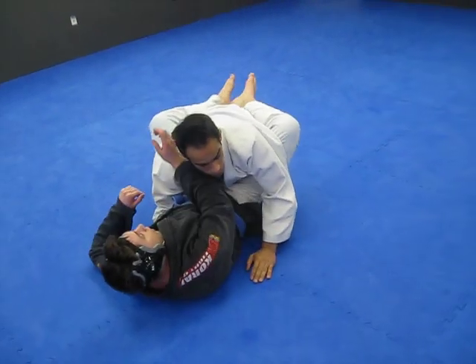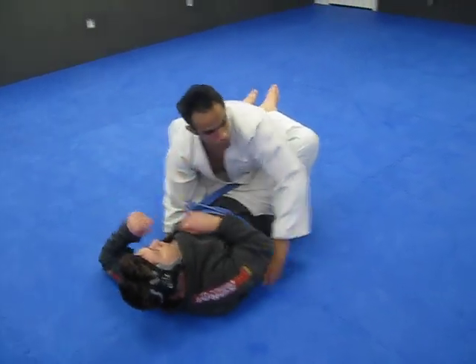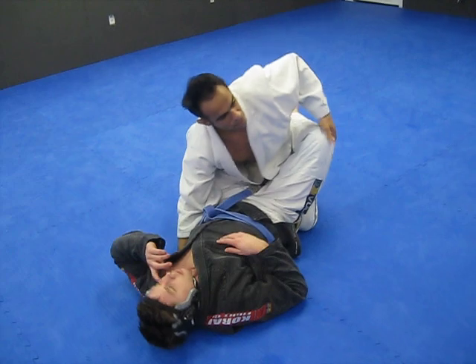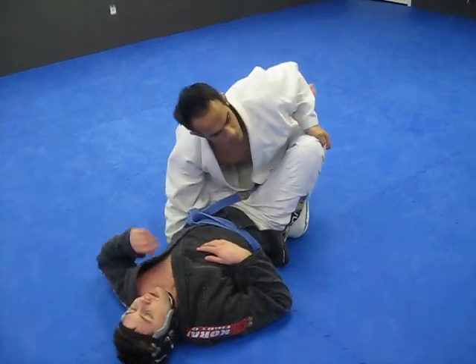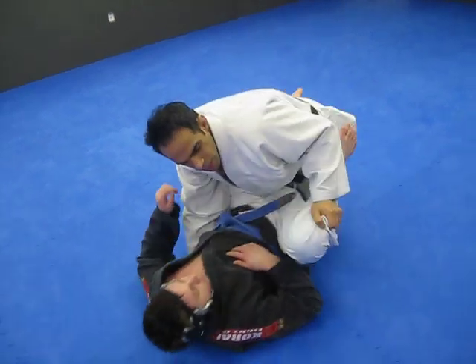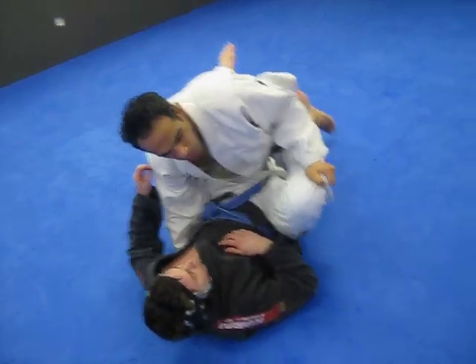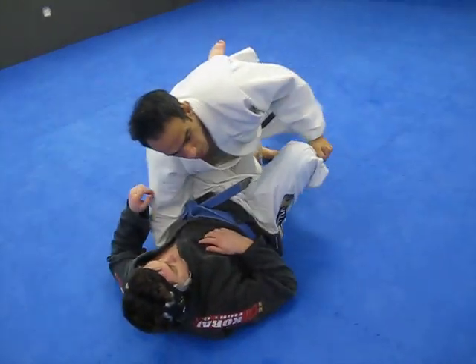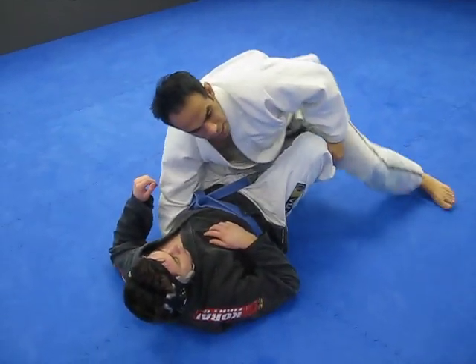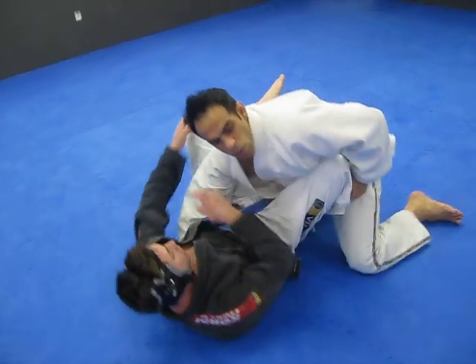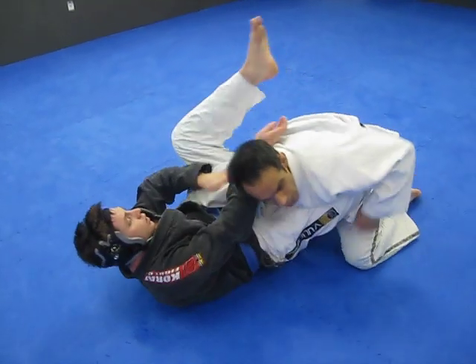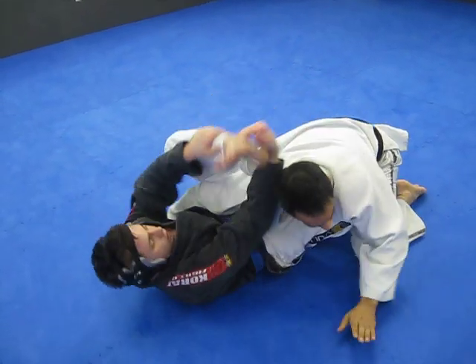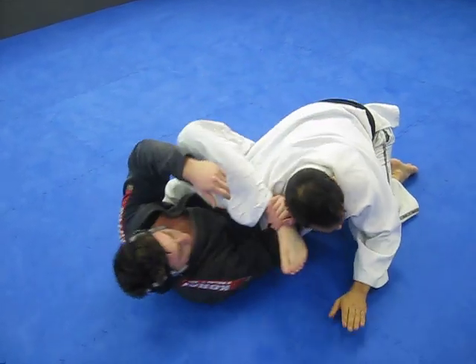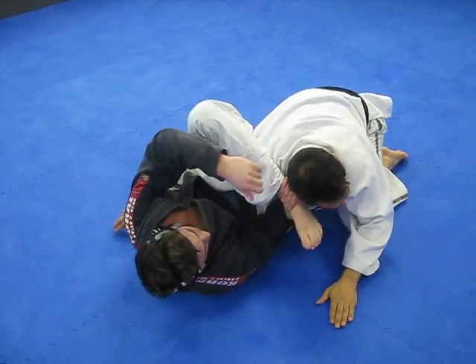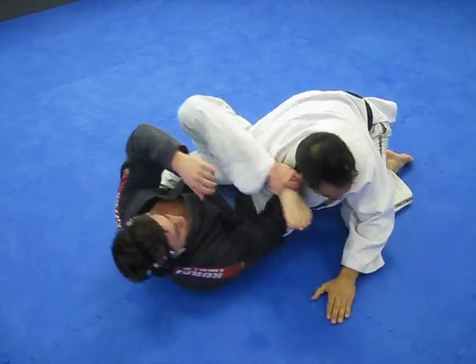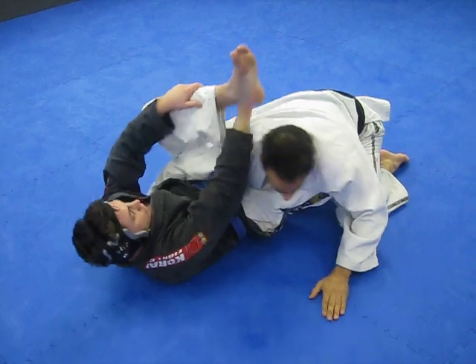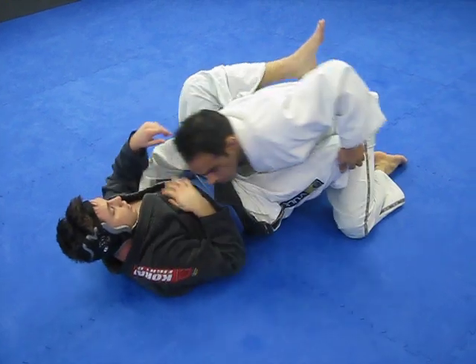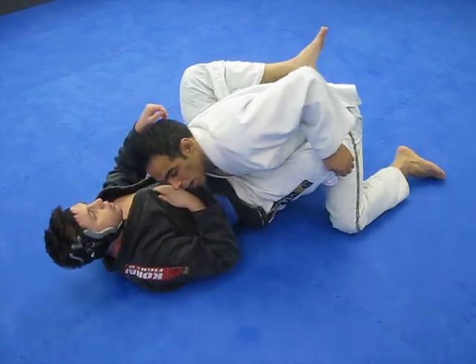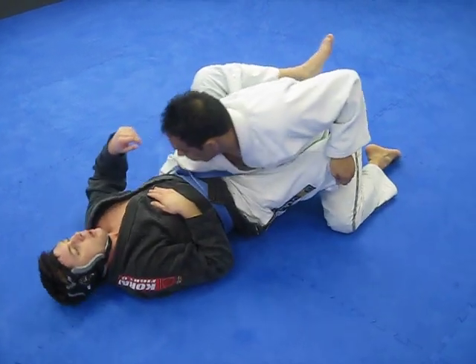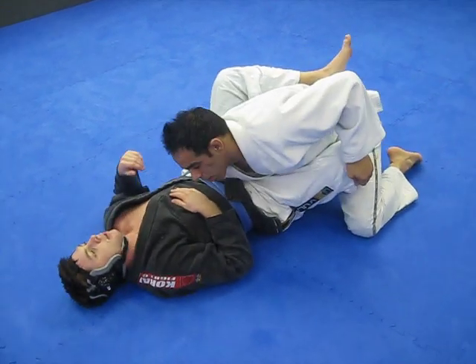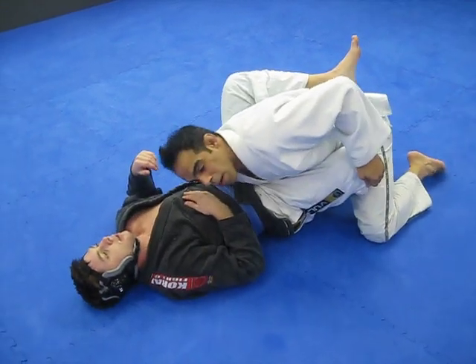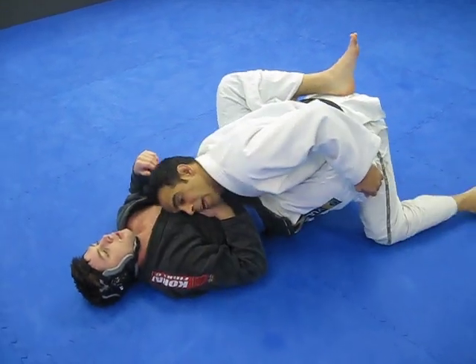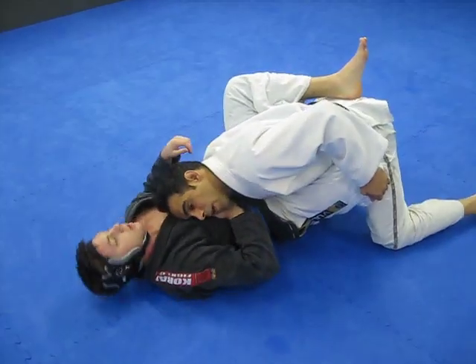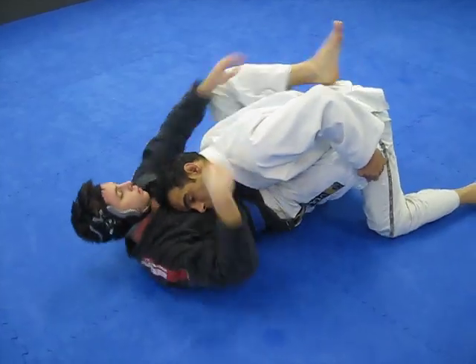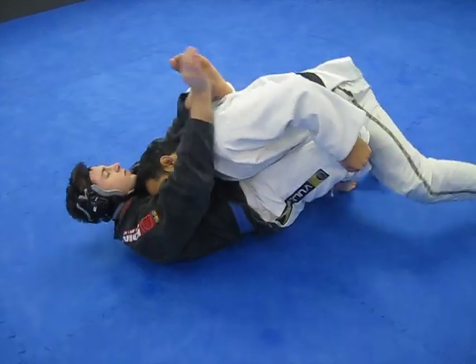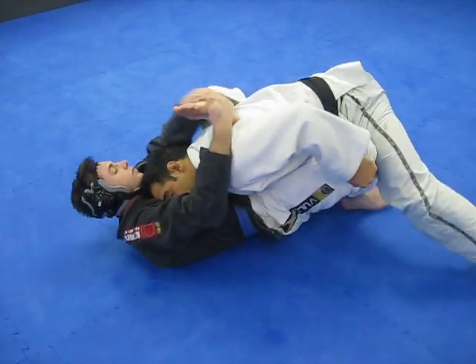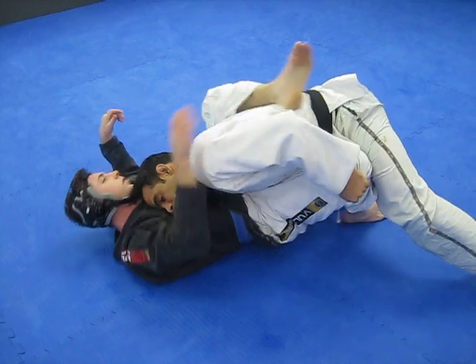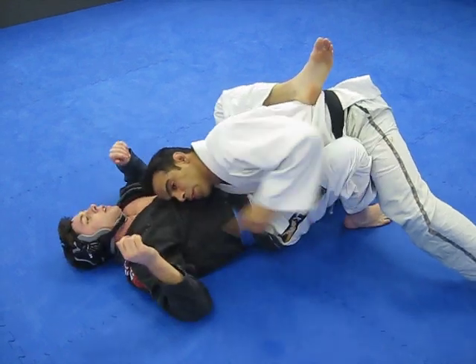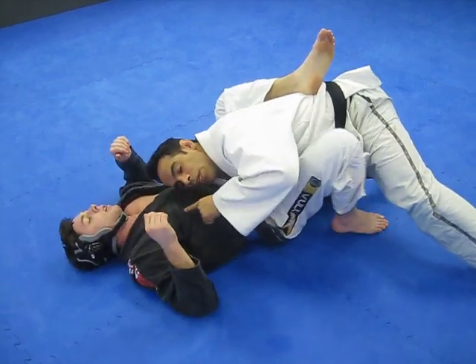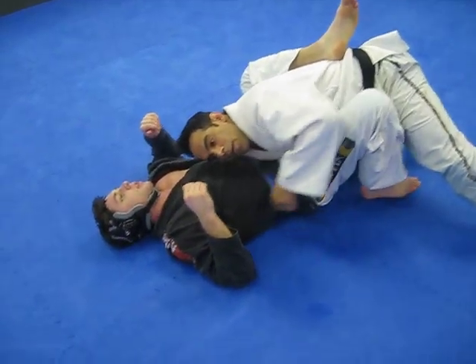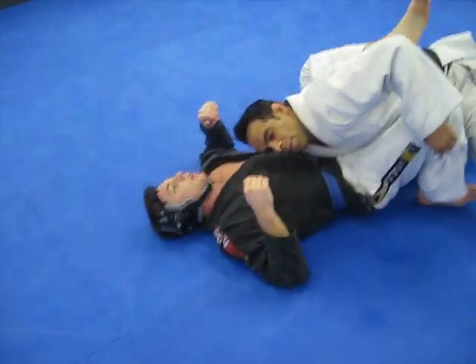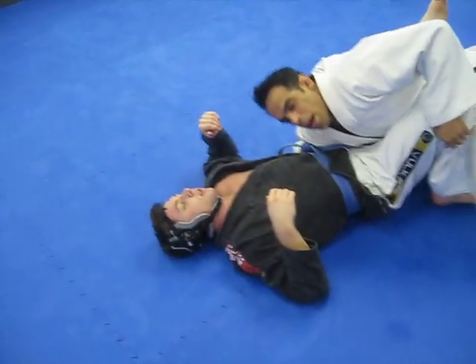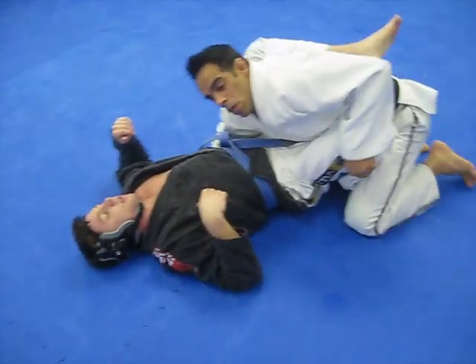So if I'm here passing, a lot of the times the guy brings a leg over the head. To prevent that, I keep my elbow down on his hip and I keep my head high. Pressure going this way — keep his back flat on the mat.